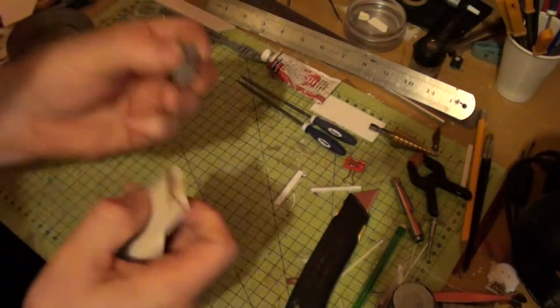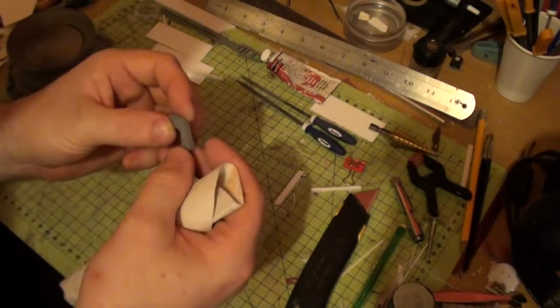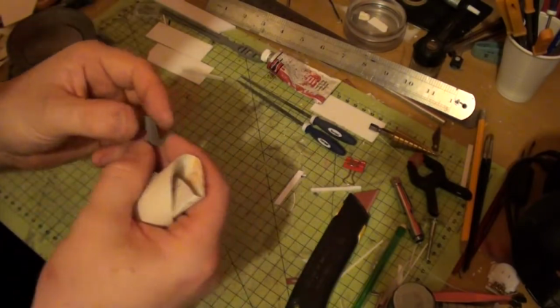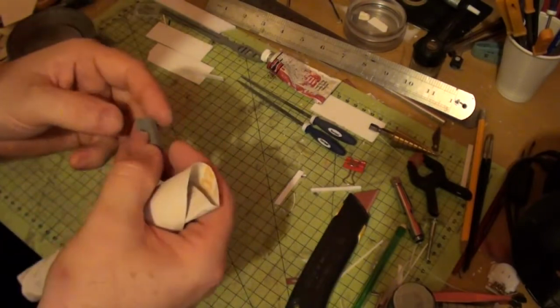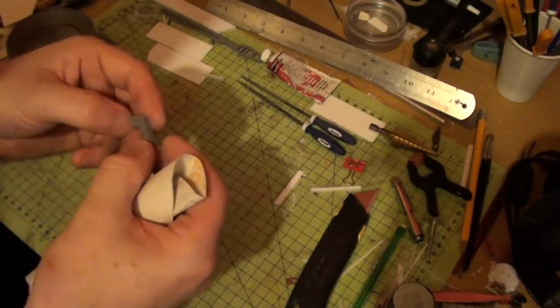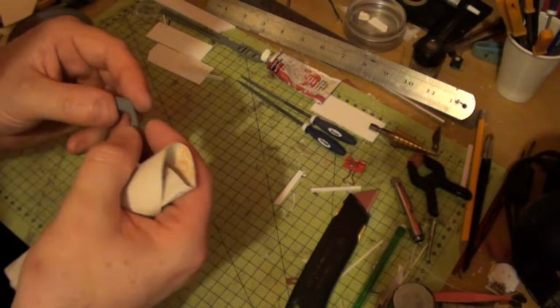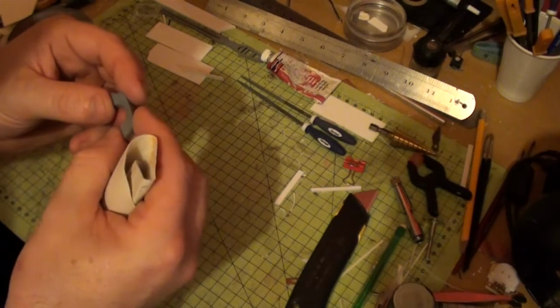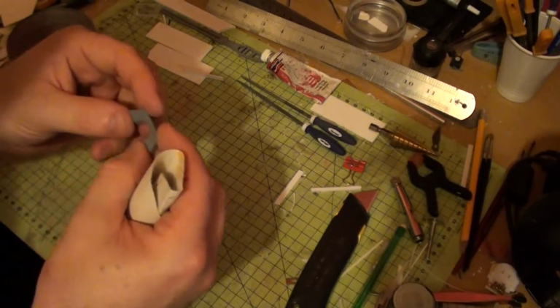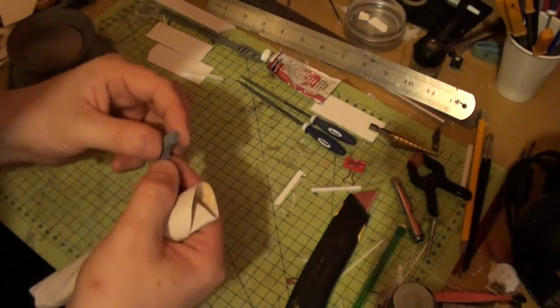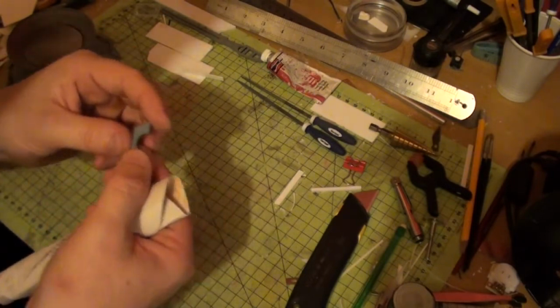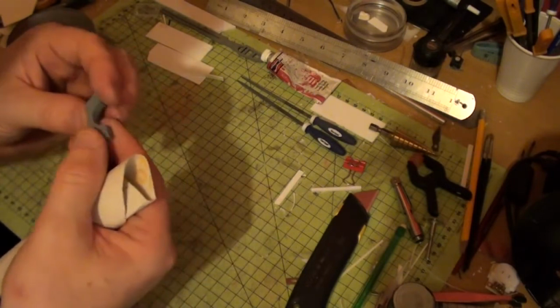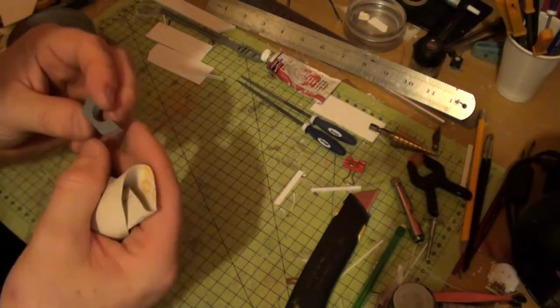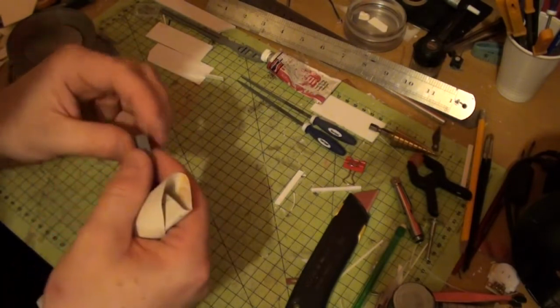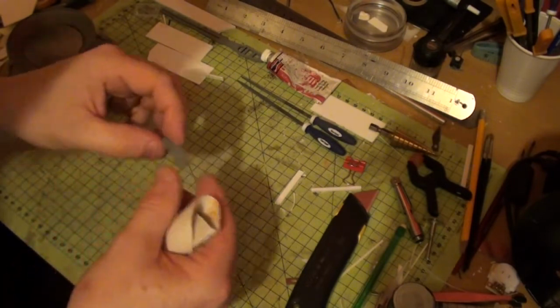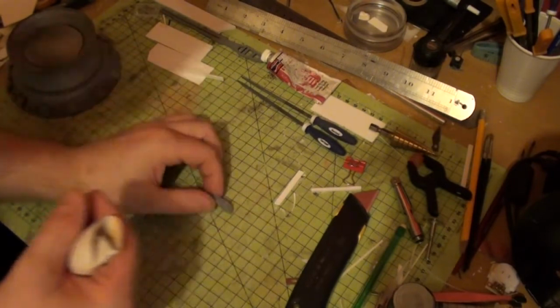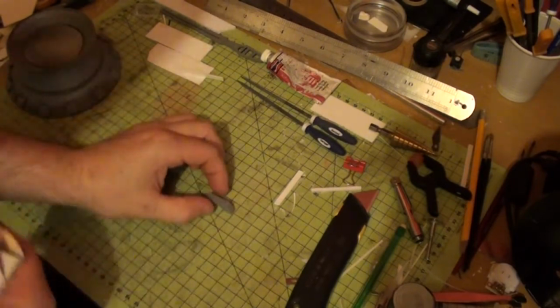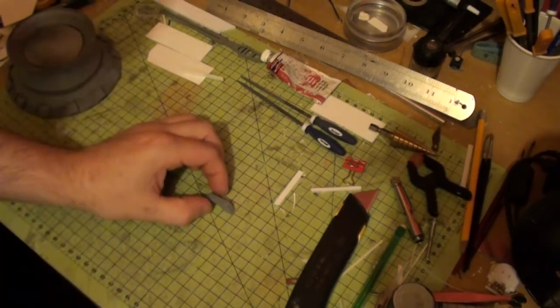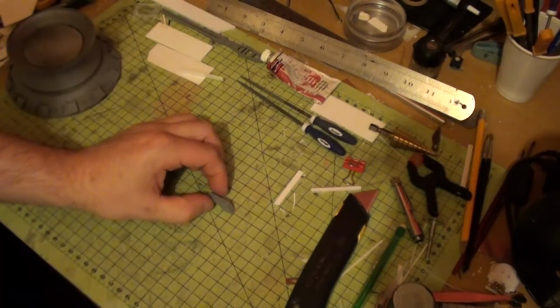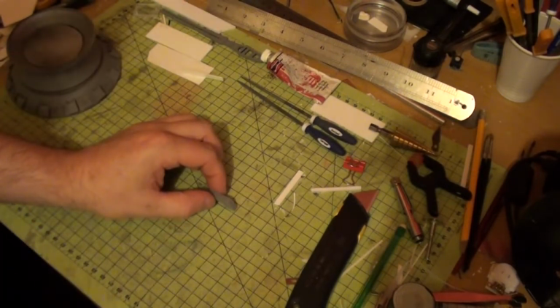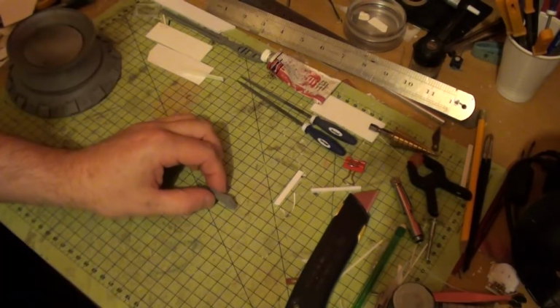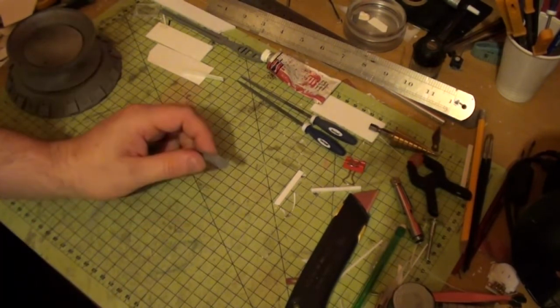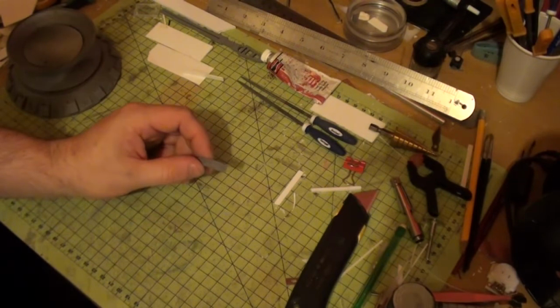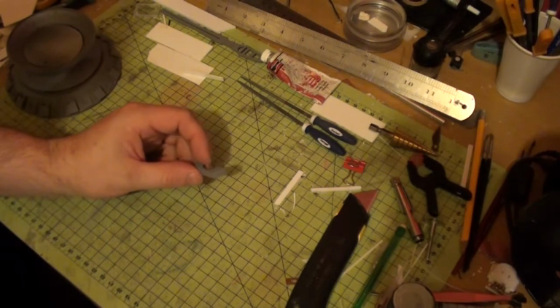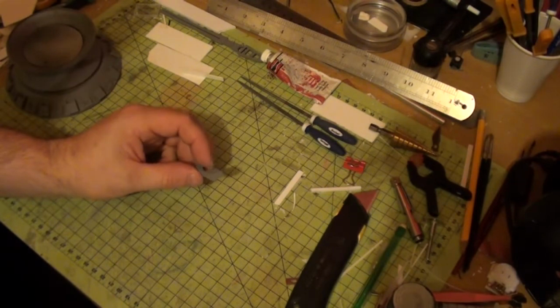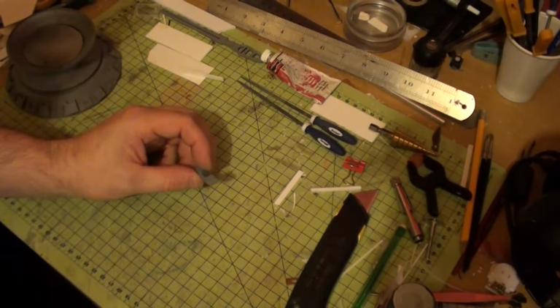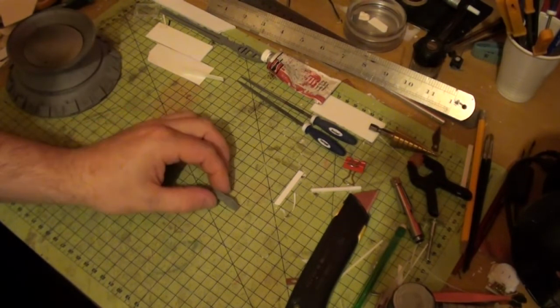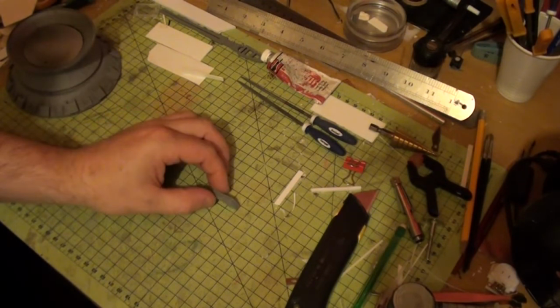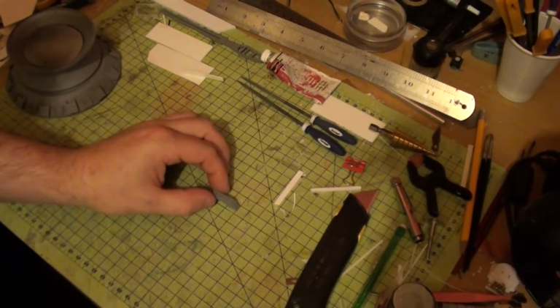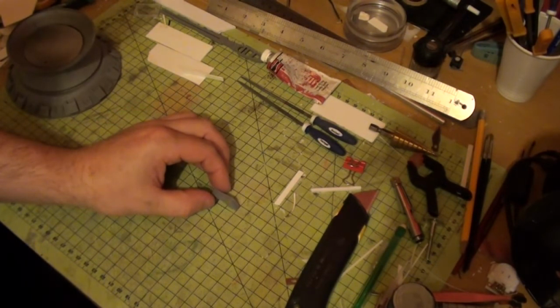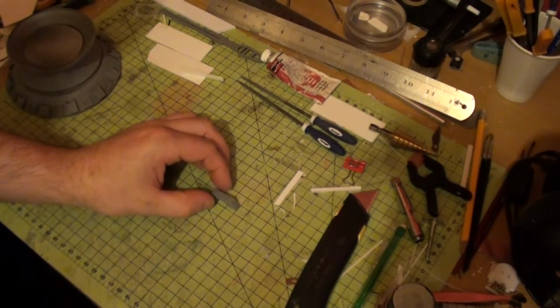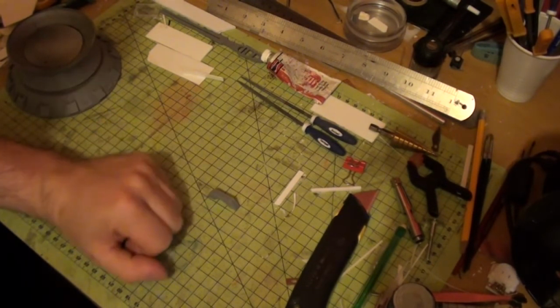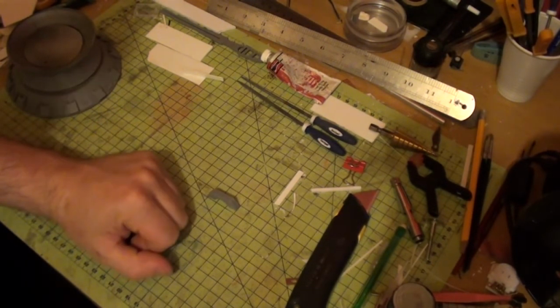I'm going to hit this with primer — but I've got to do this eight more times first, and then I can hit it with primer.